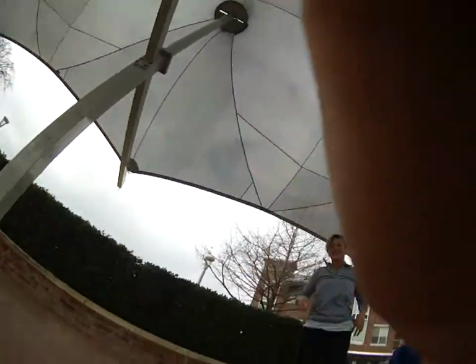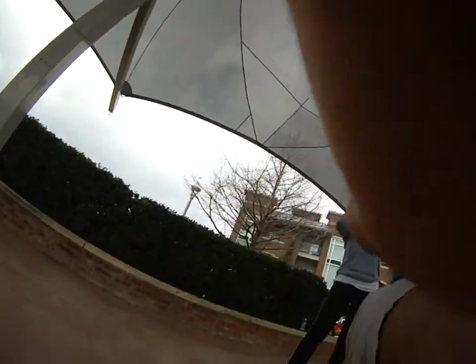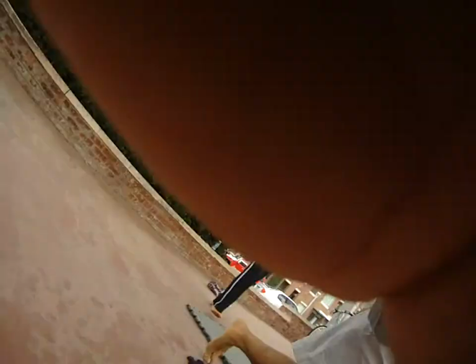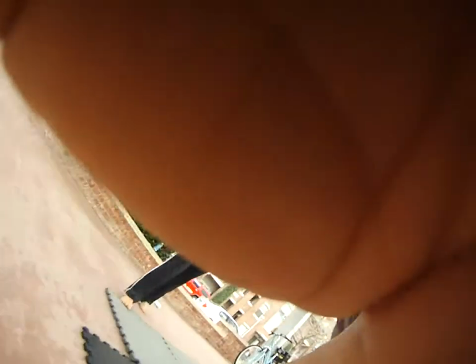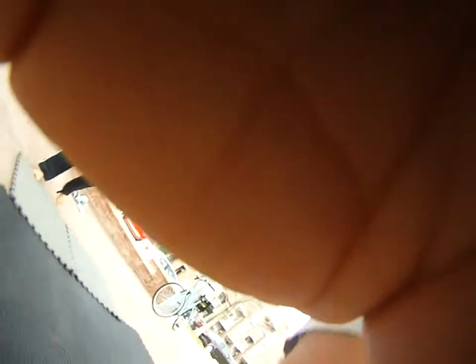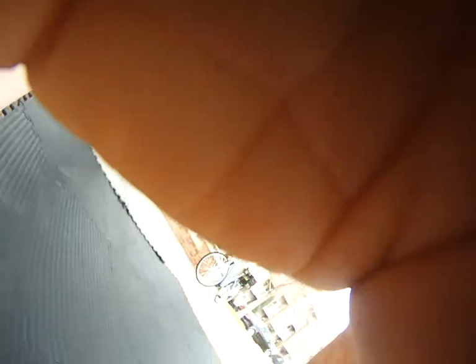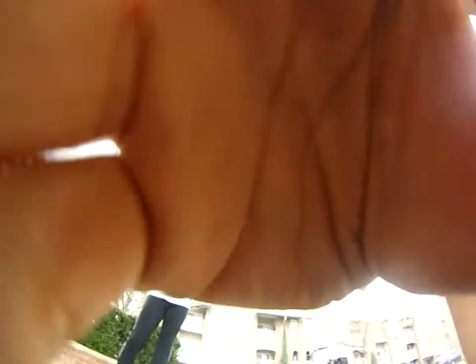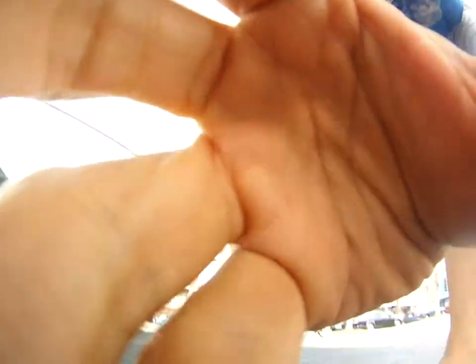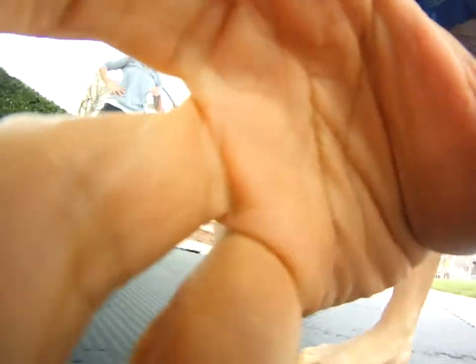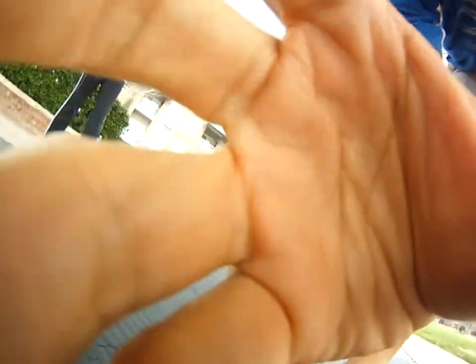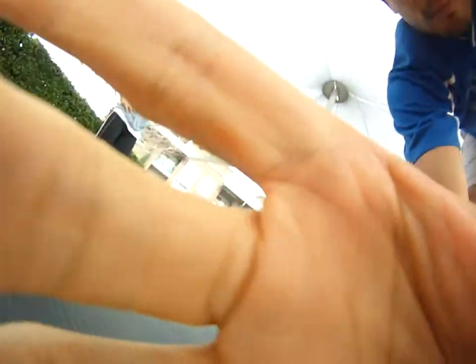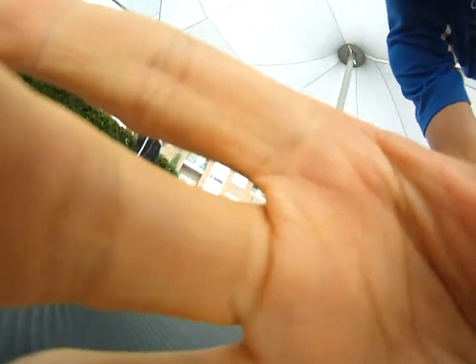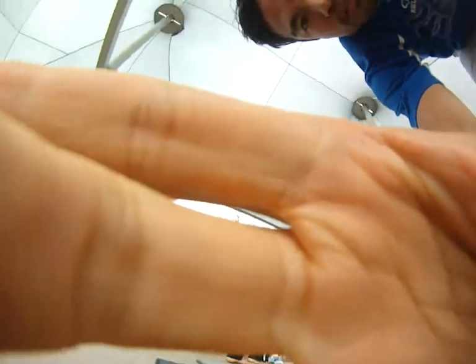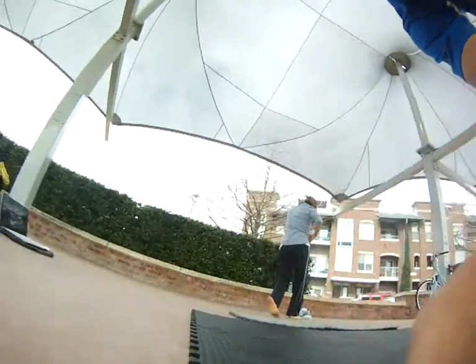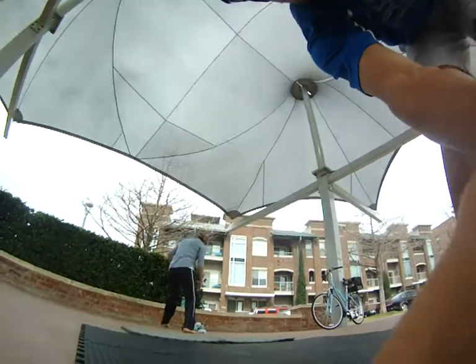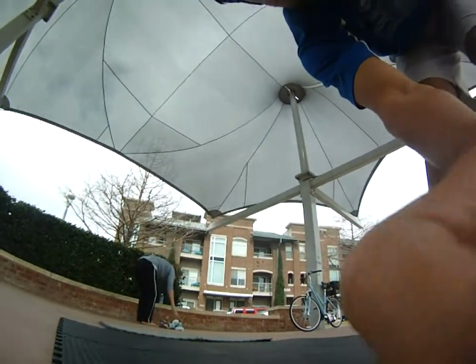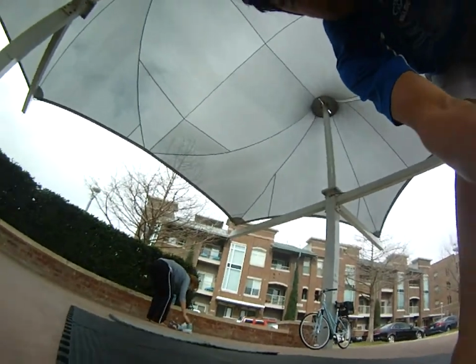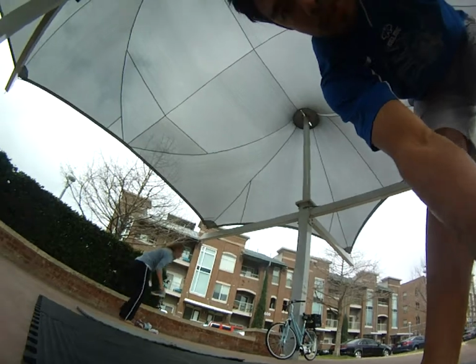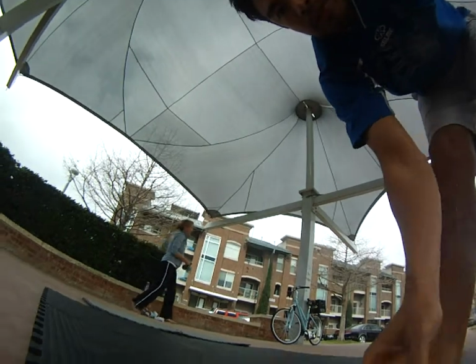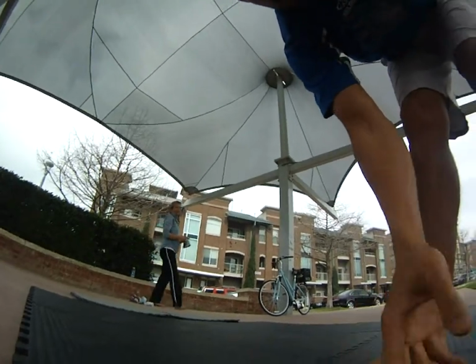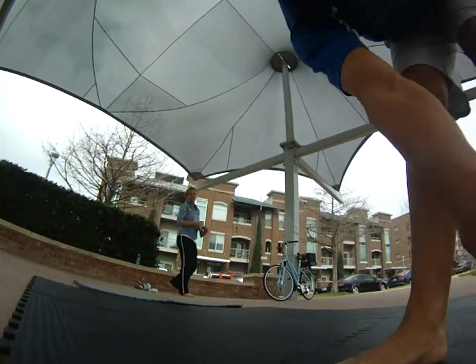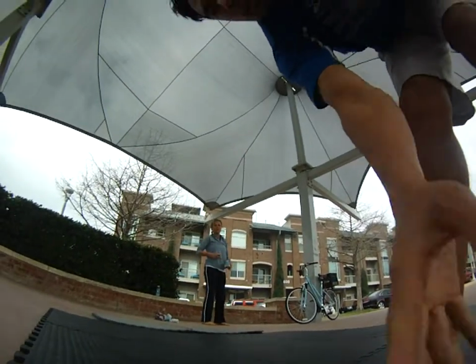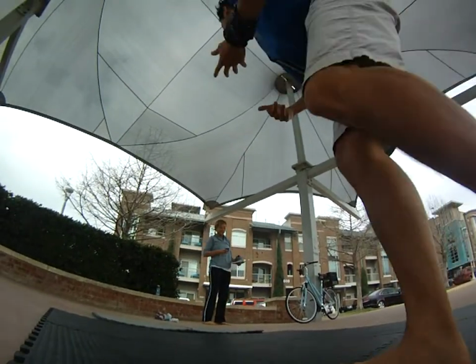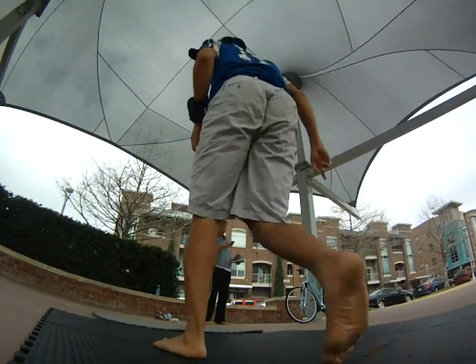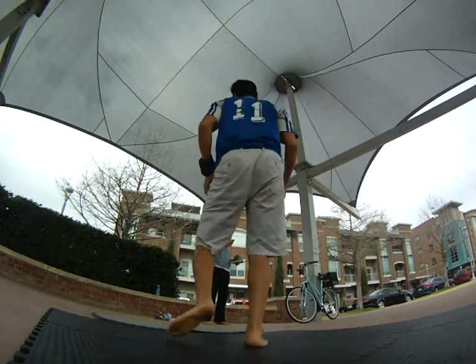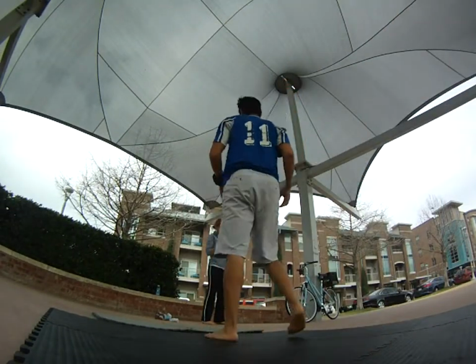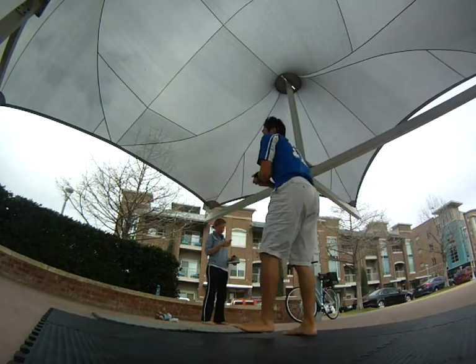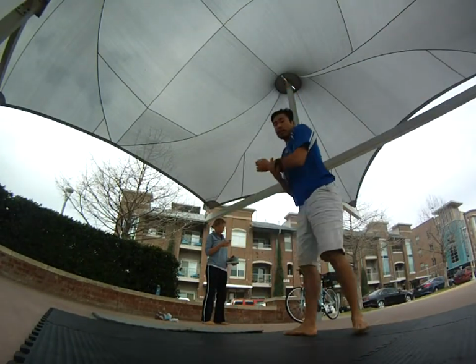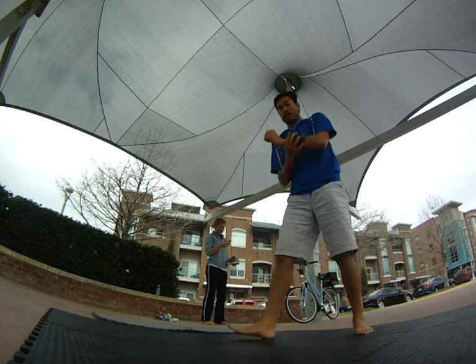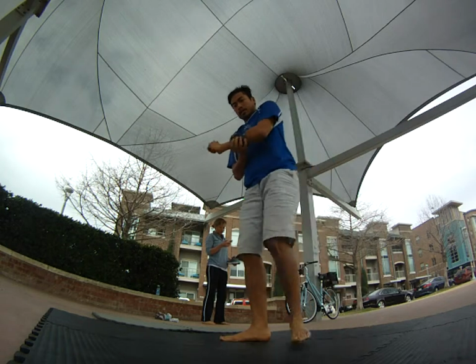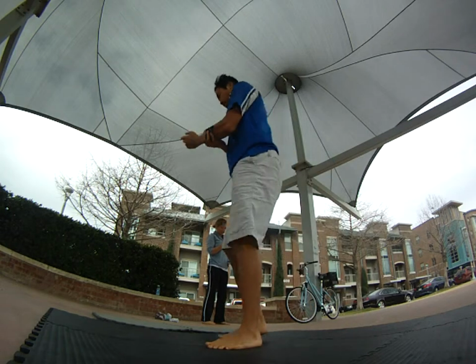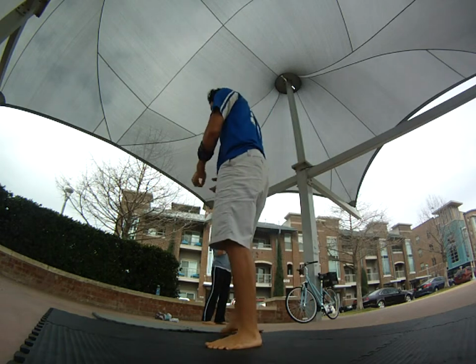All right, let's demo that from the side angle here. Do you see the difference — you understand now, right — how you're rolling forward? Yeah, do you see how the difference is?